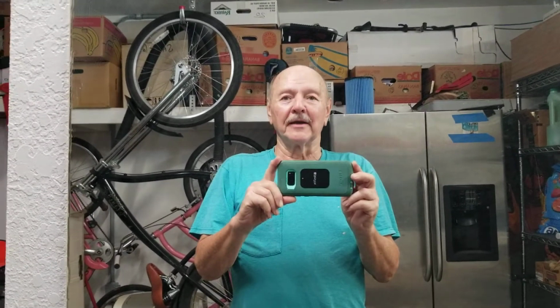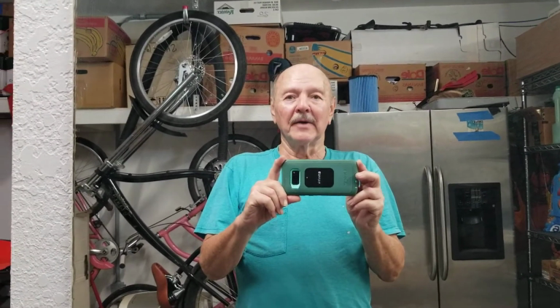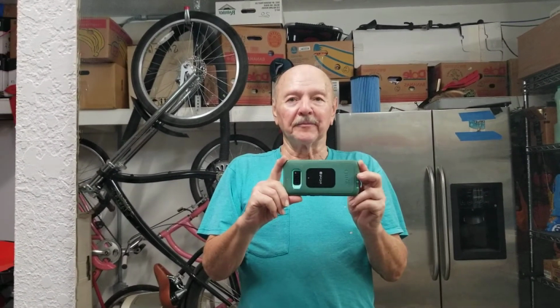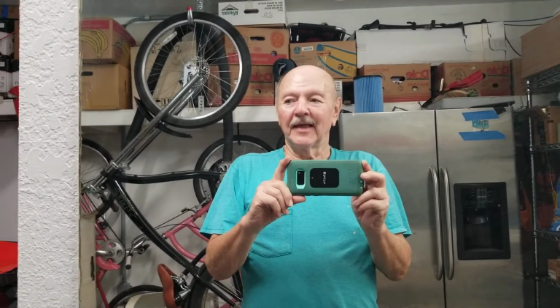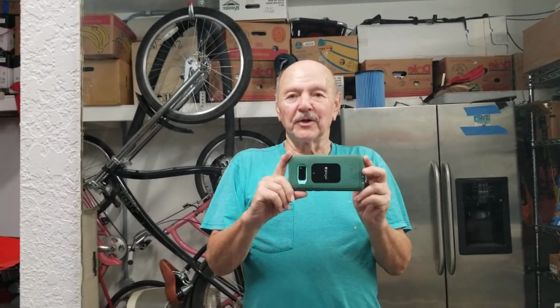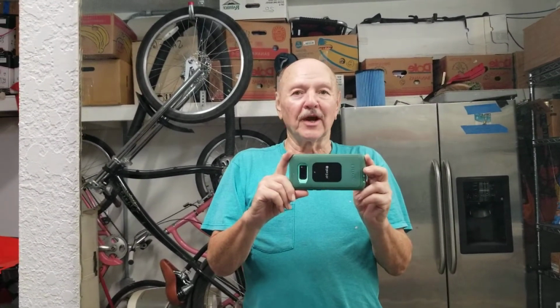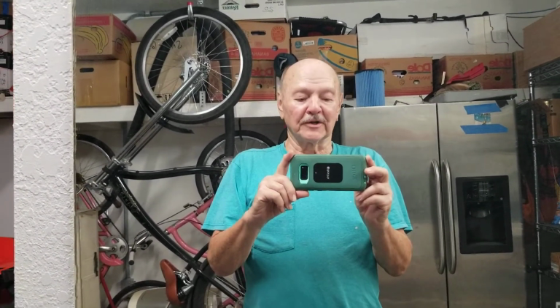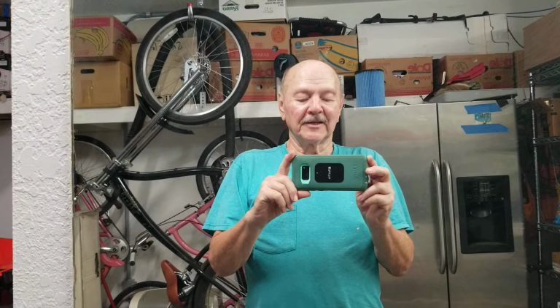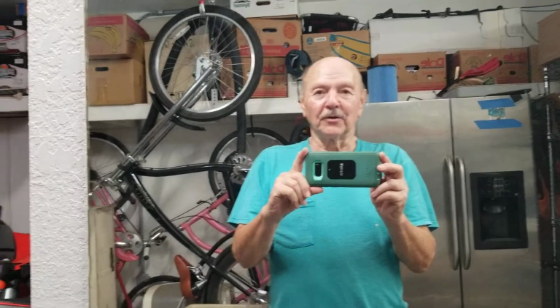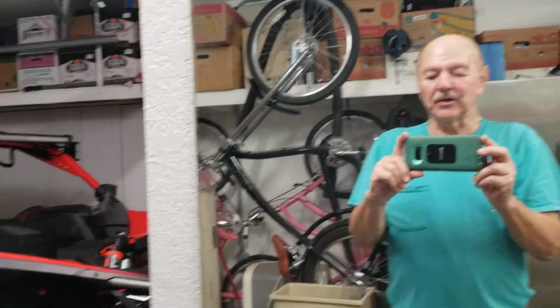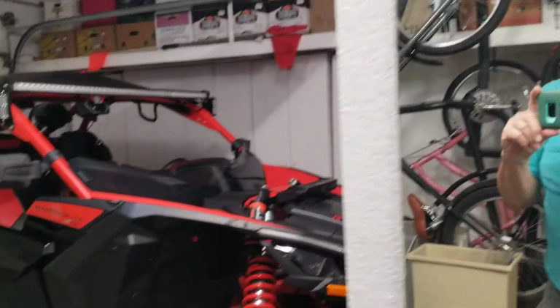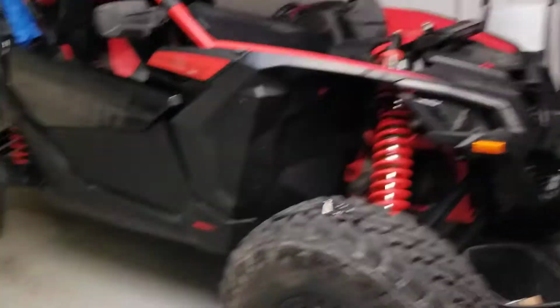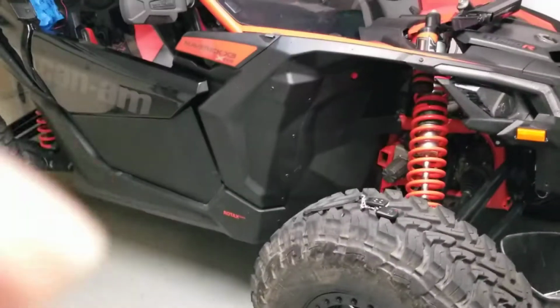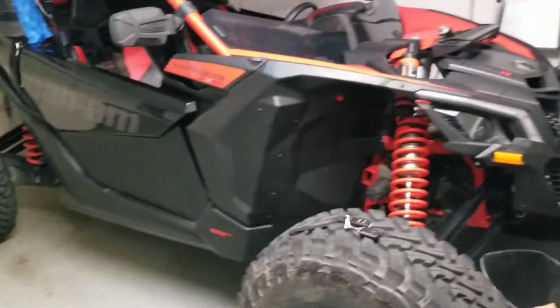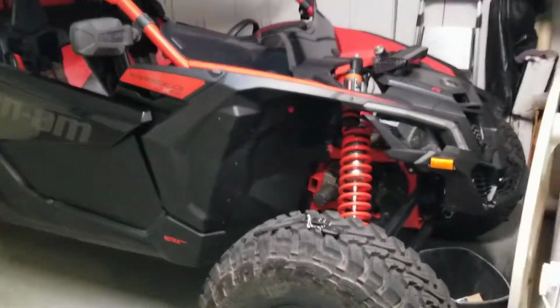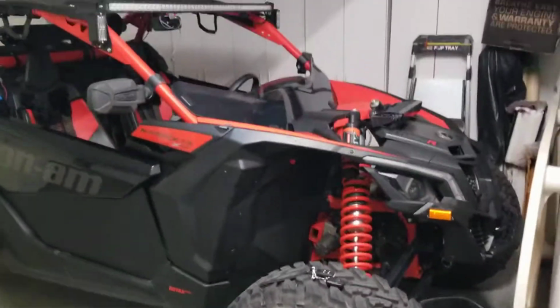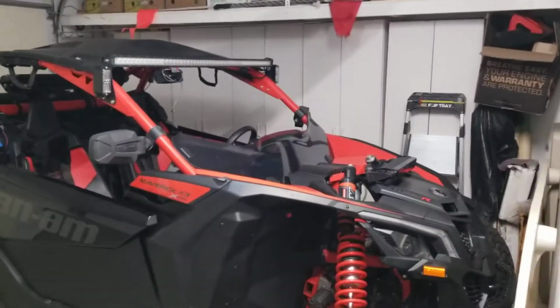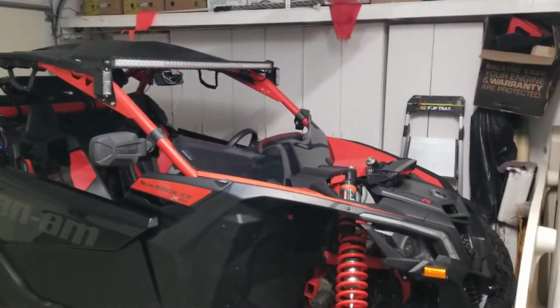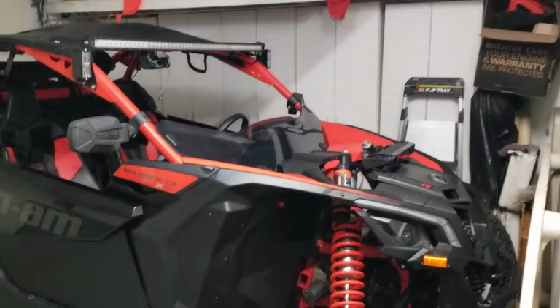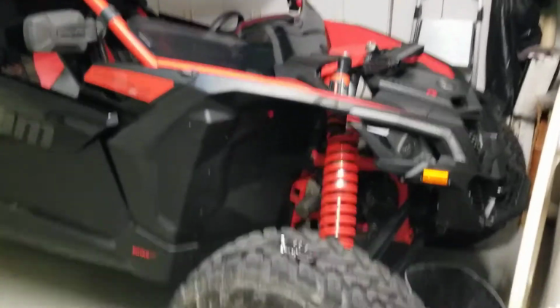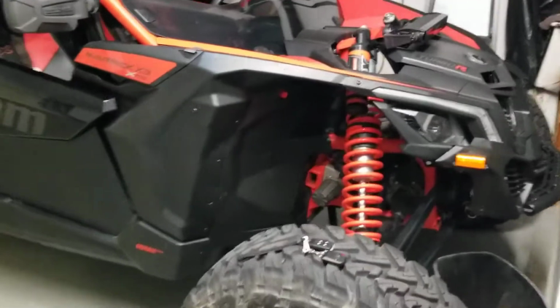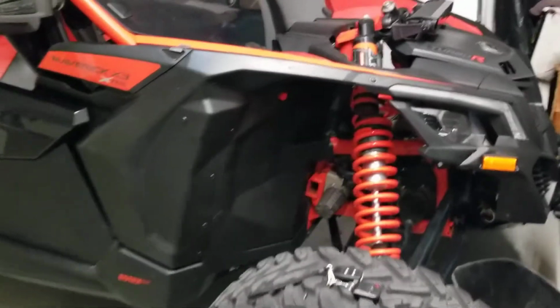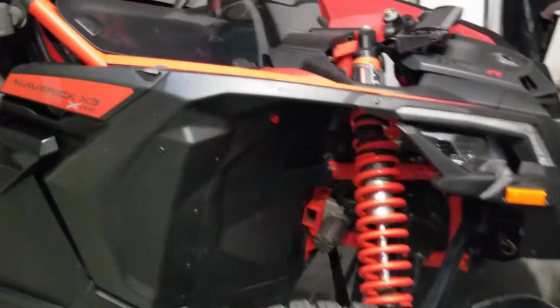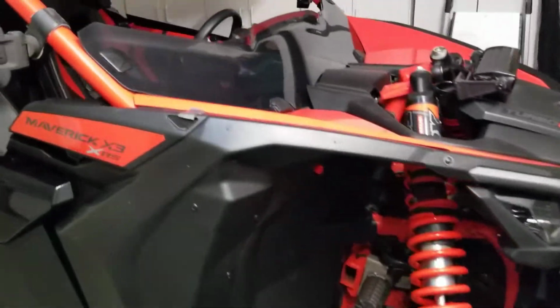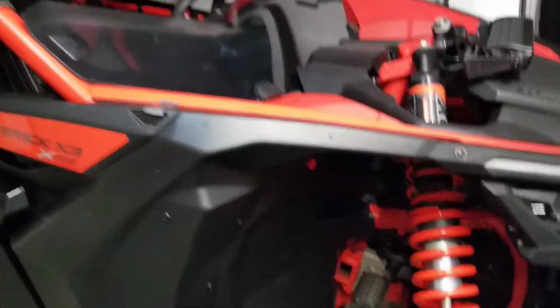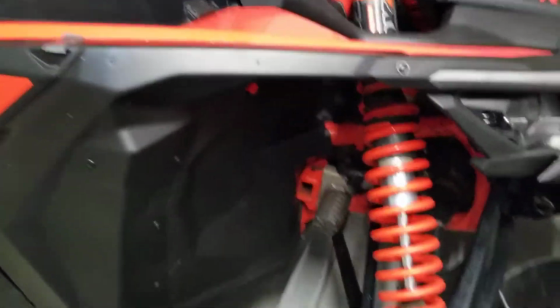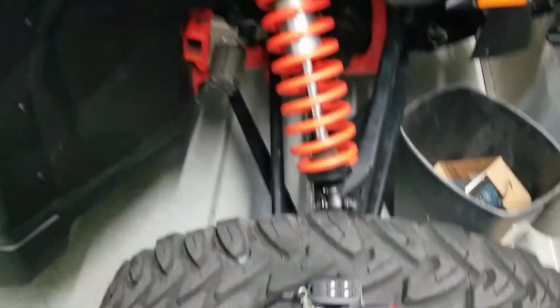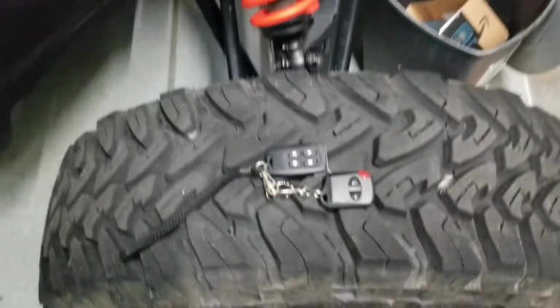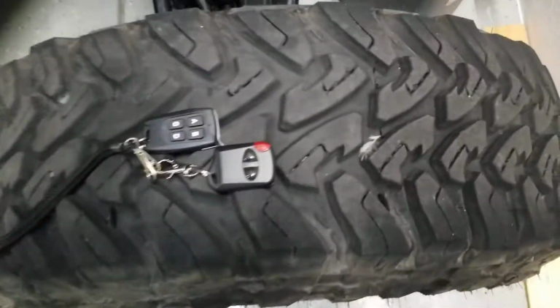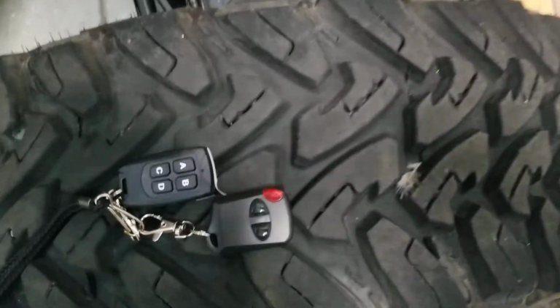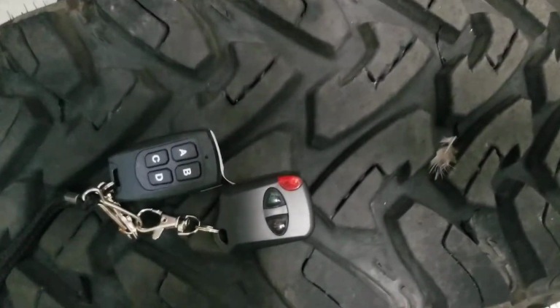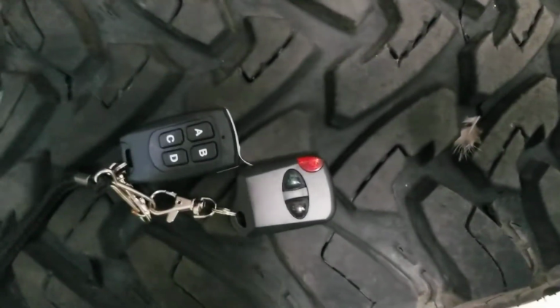So let me take you over here — here's the bad boy, it runs like a charm. What I've done is I've added a couple lights and I've connected them up into some wireless remotes.